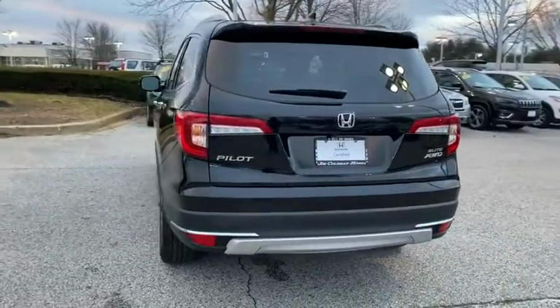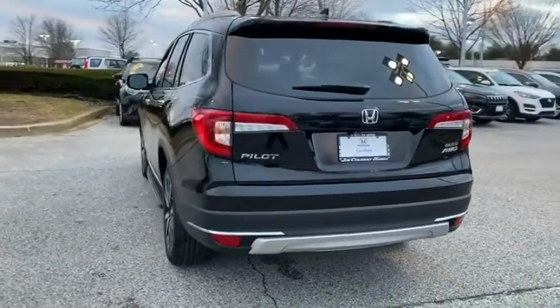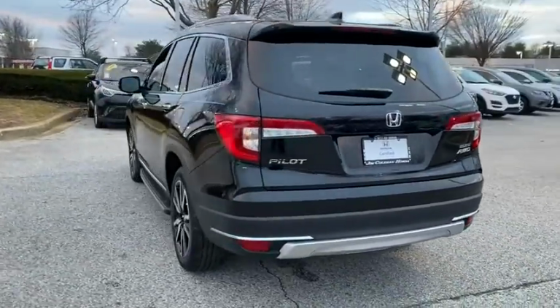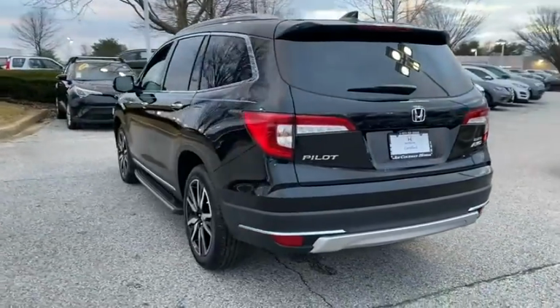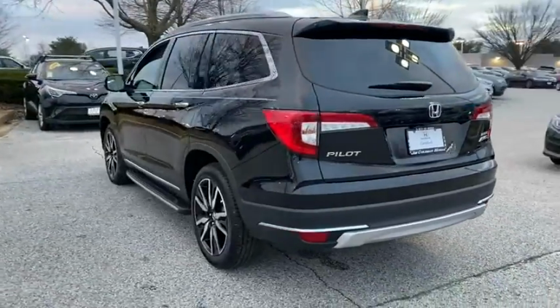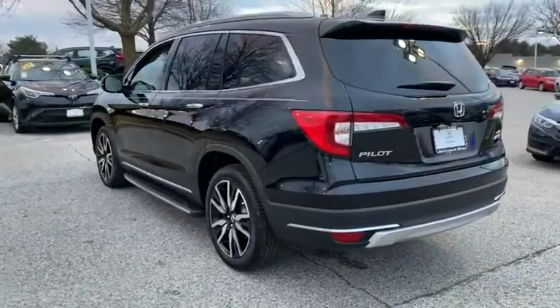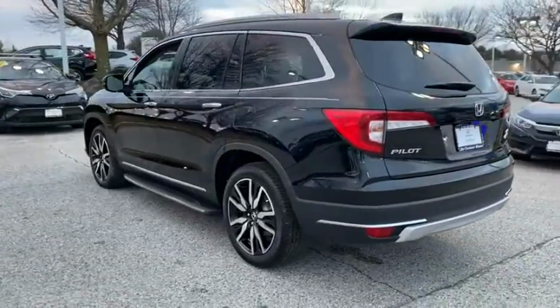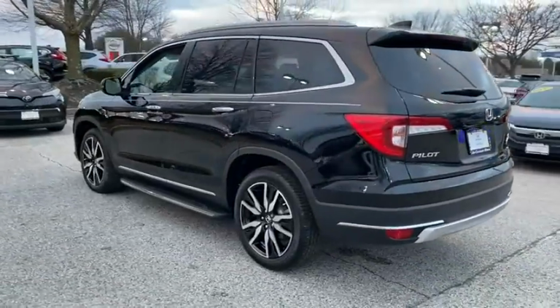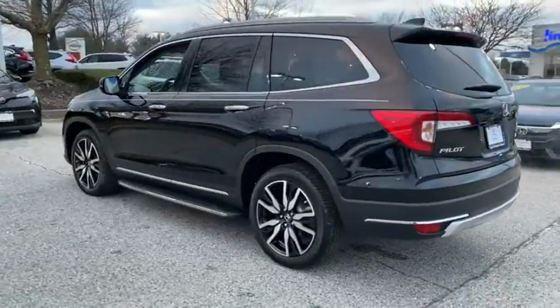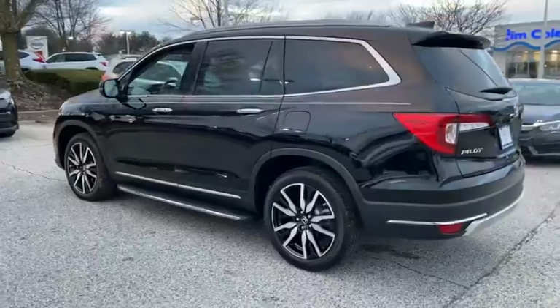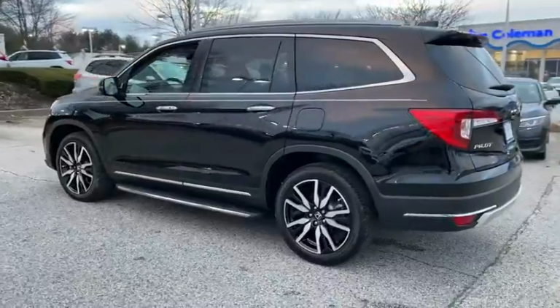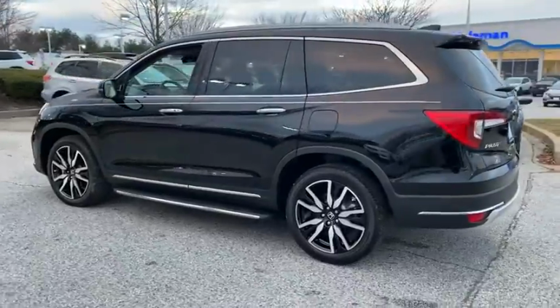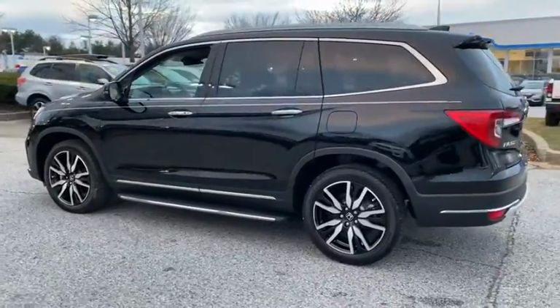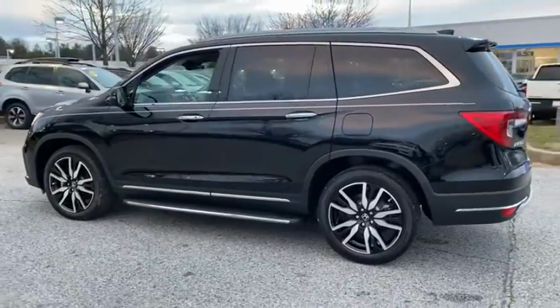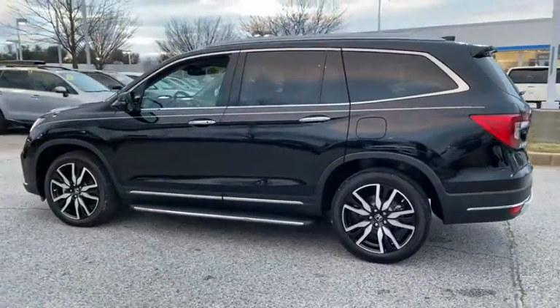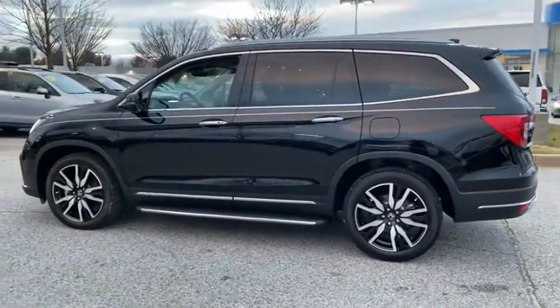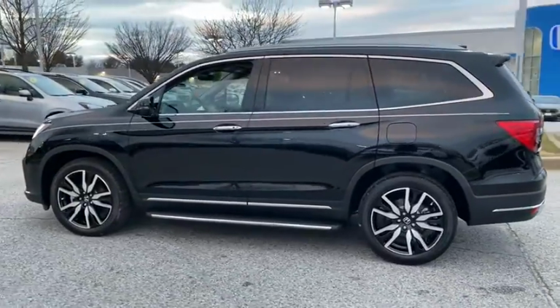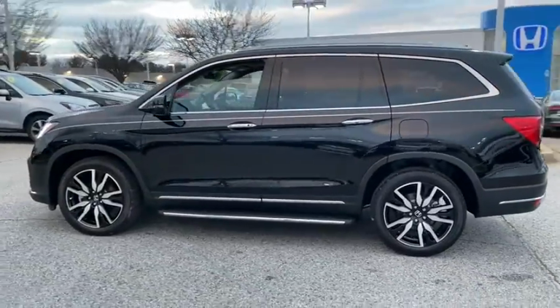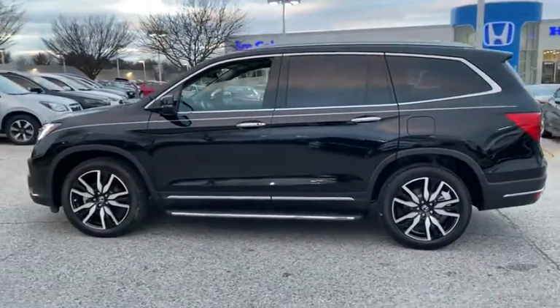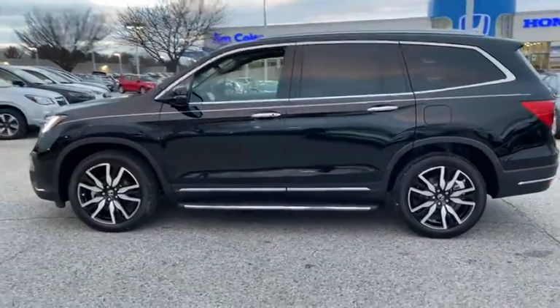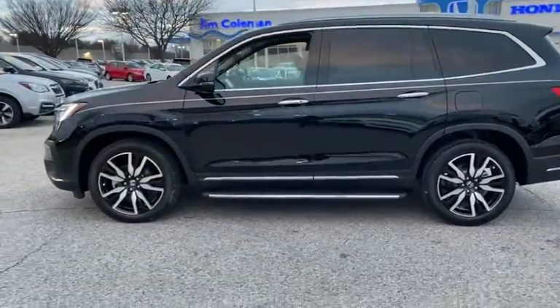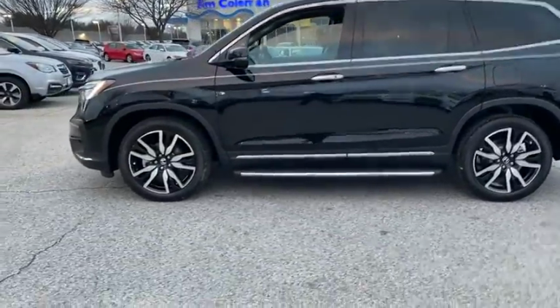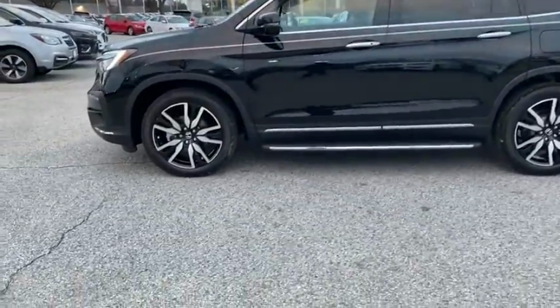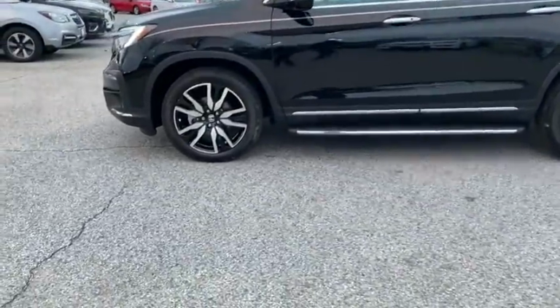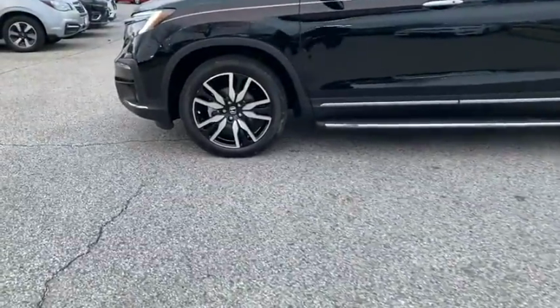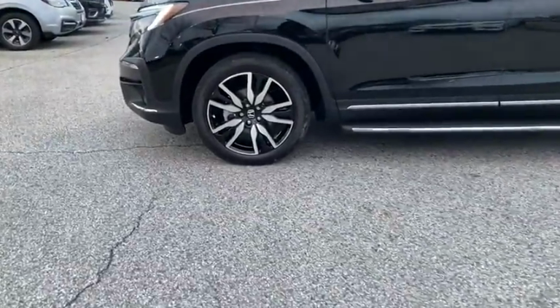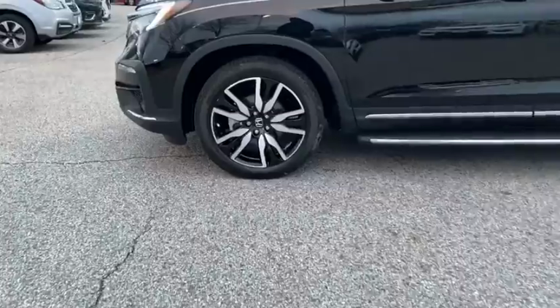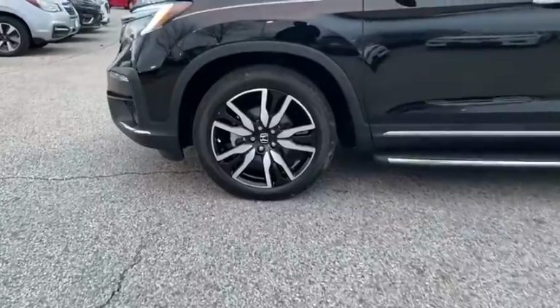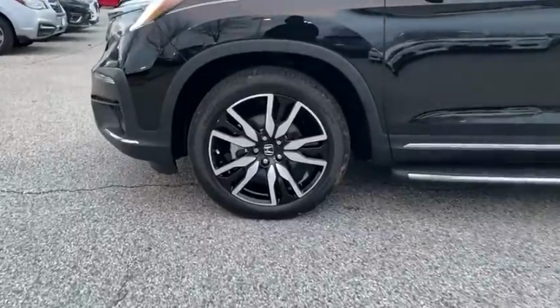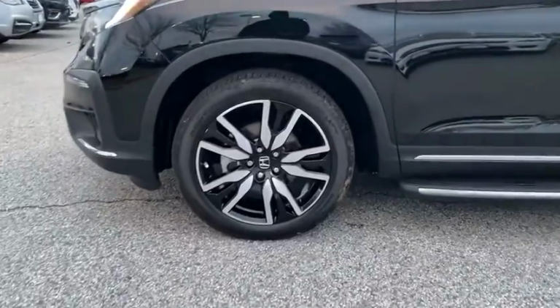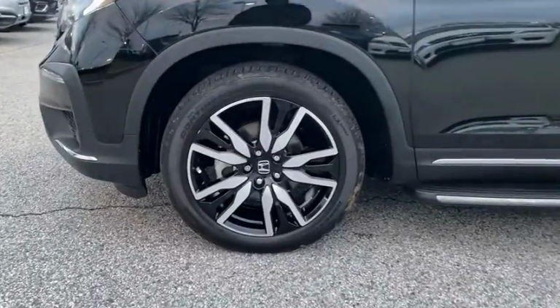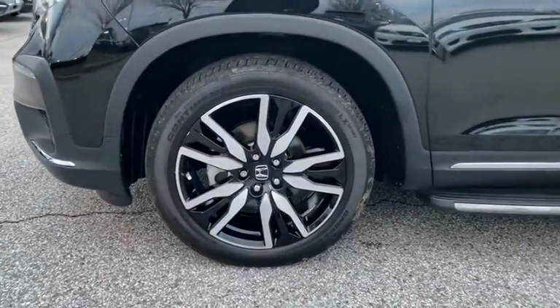All-wheel drive. Navigation system. Power liftgate. Power passenger seat. Lane departure warning. Keyless entry. Anti-lock braking system. Stability control.